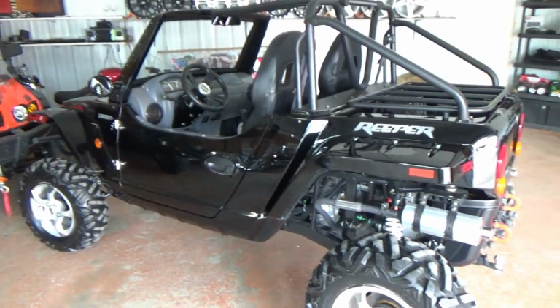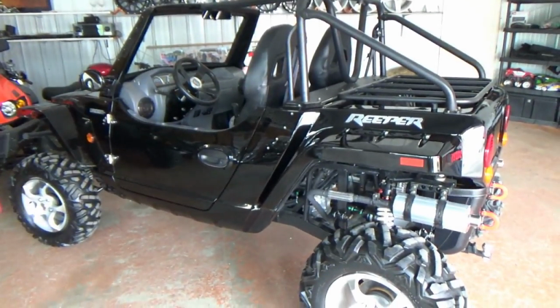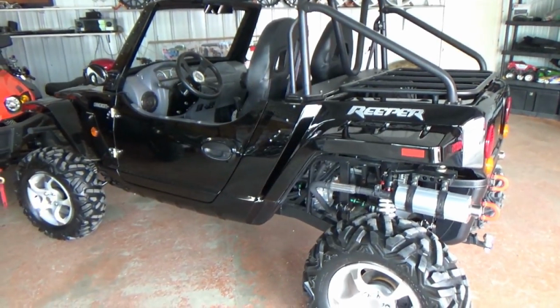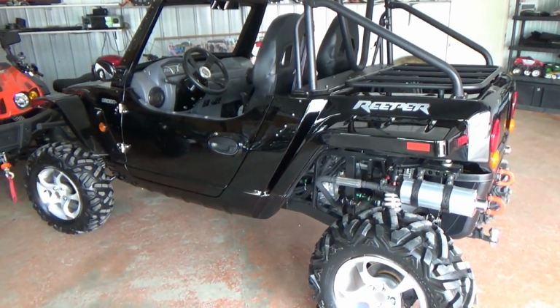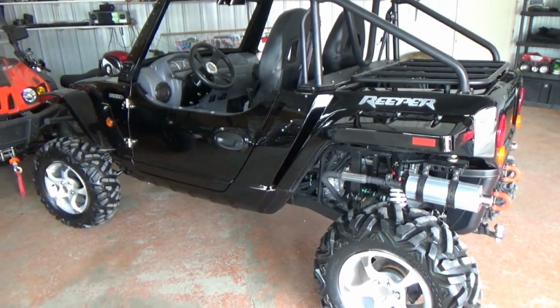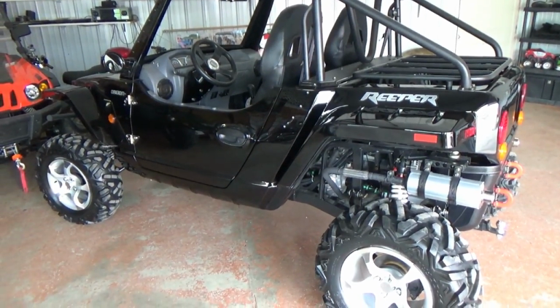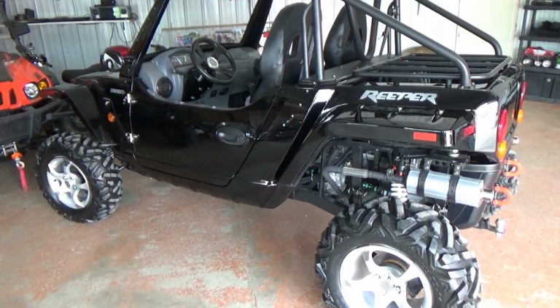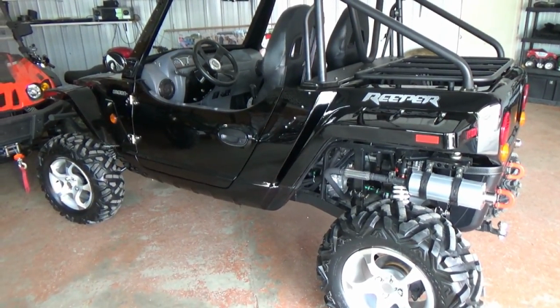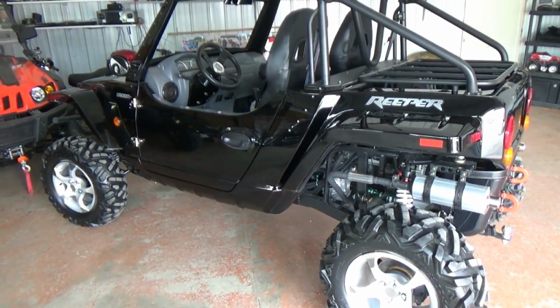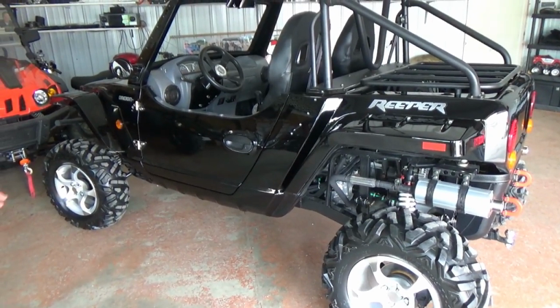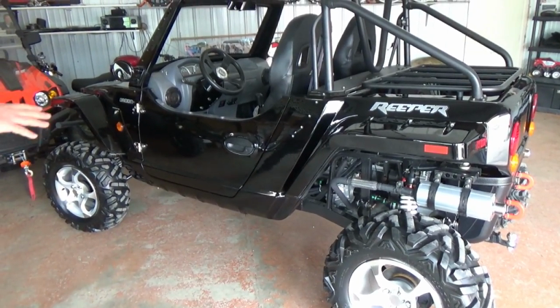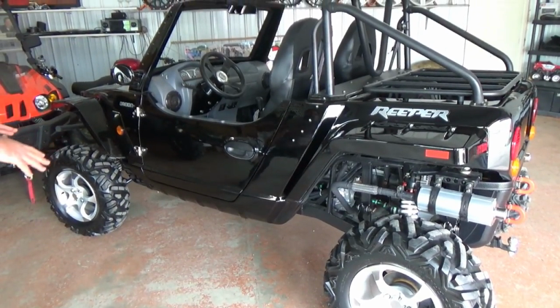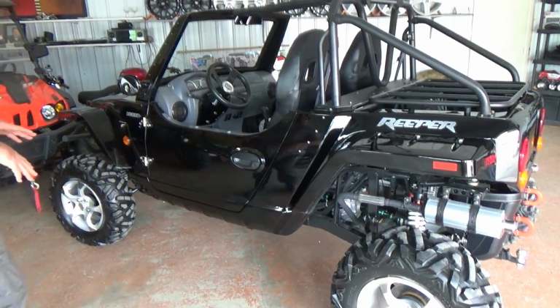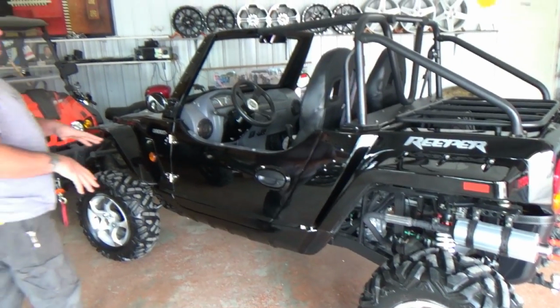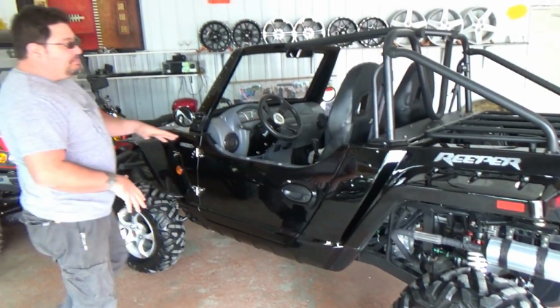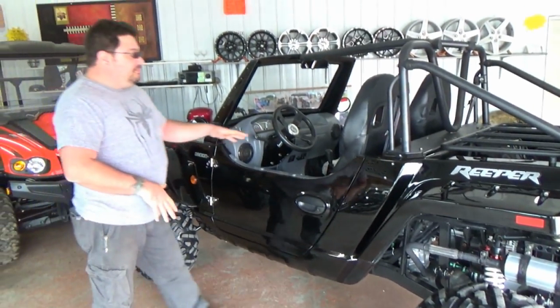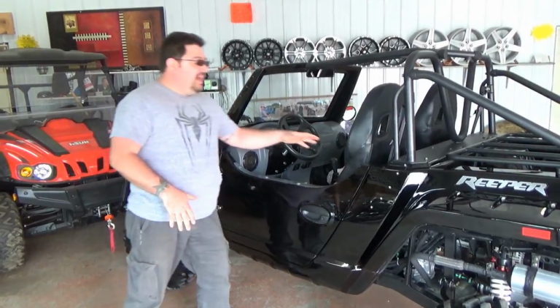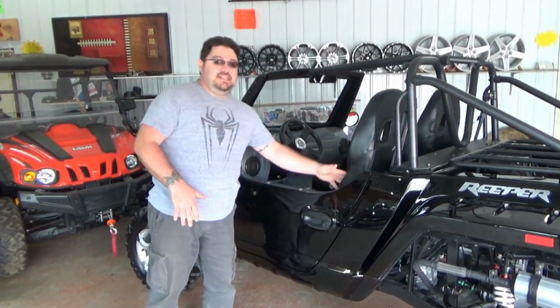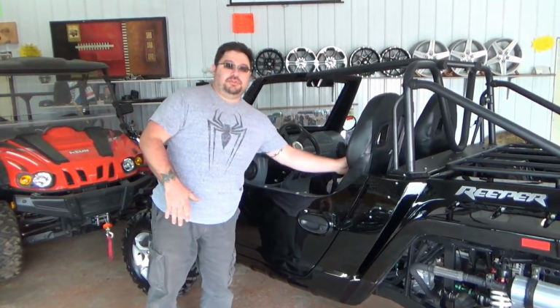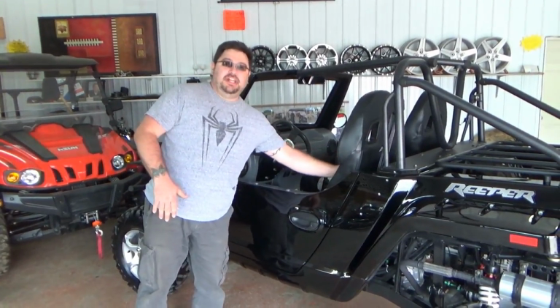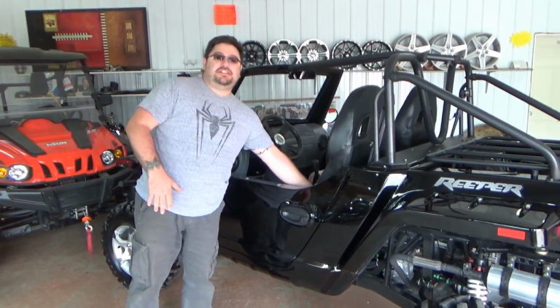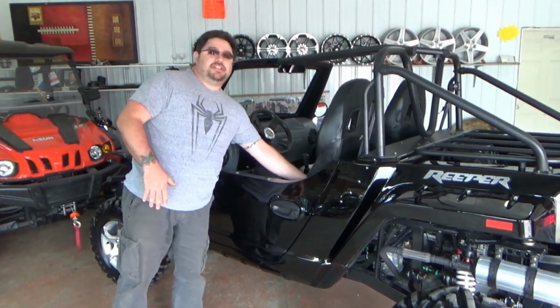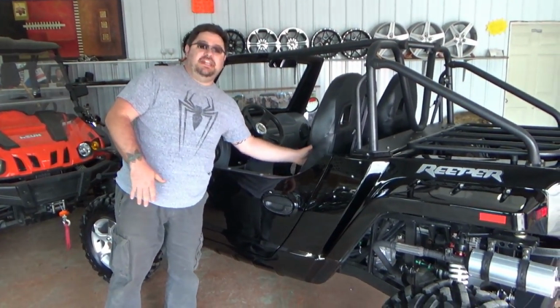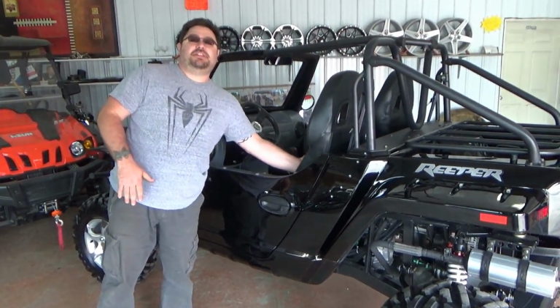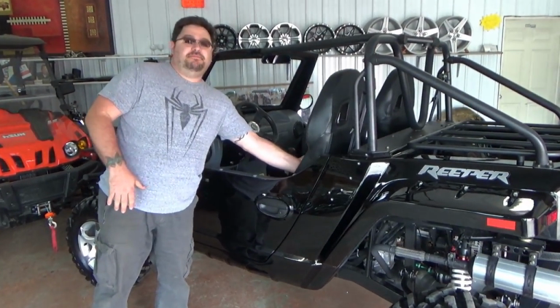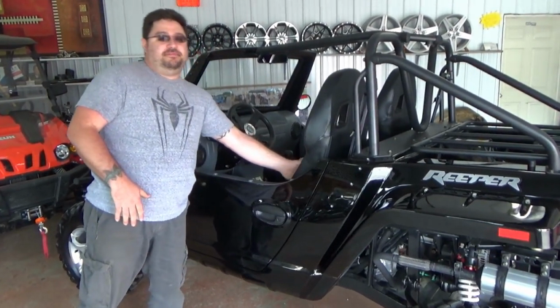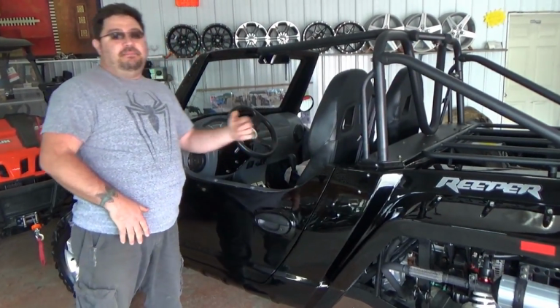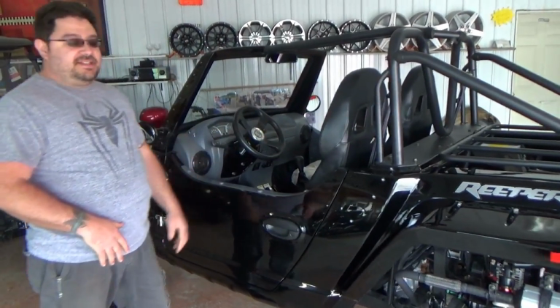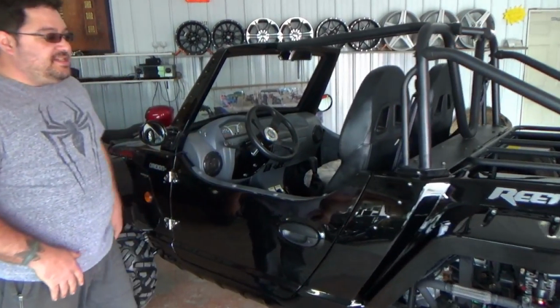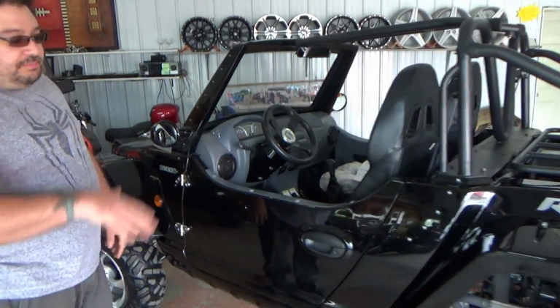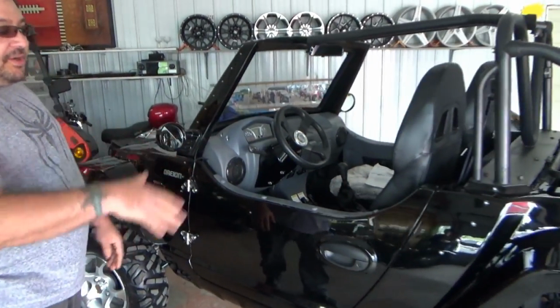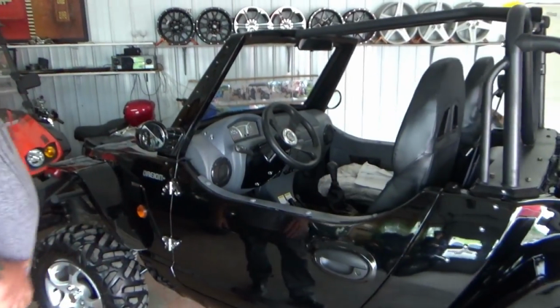I kind of had a special order a little bit. The black normally comes with black seats with red inserts. I had them do just flat black seats — I wanted black on black.